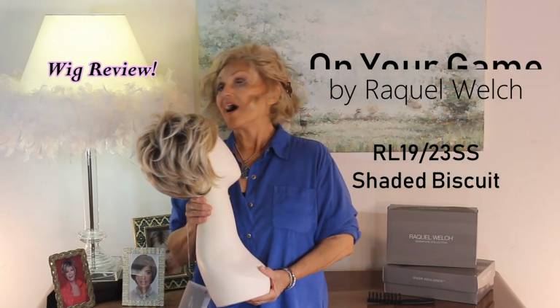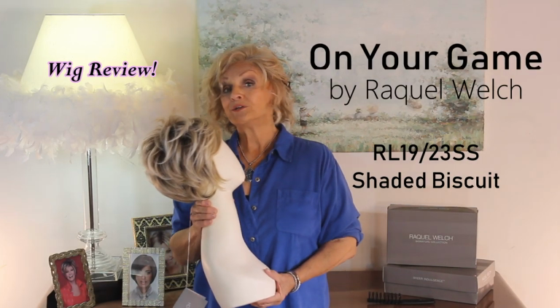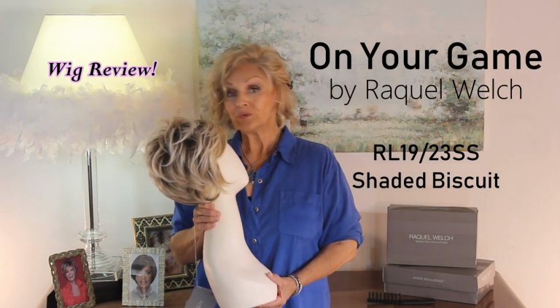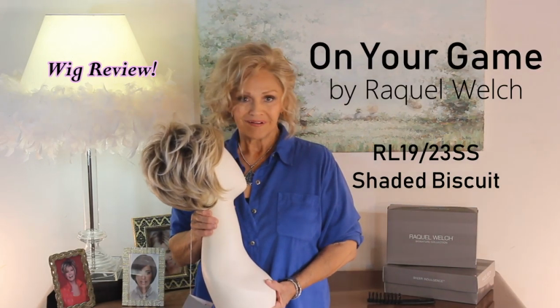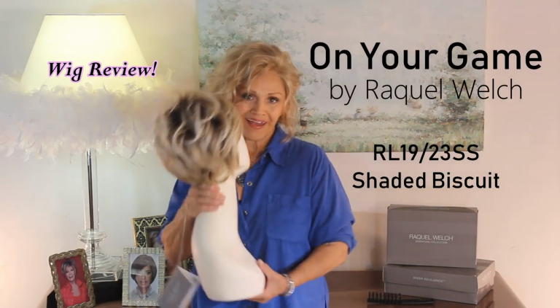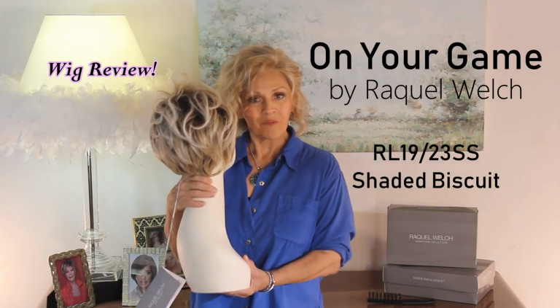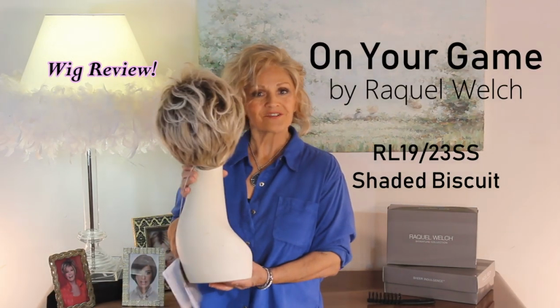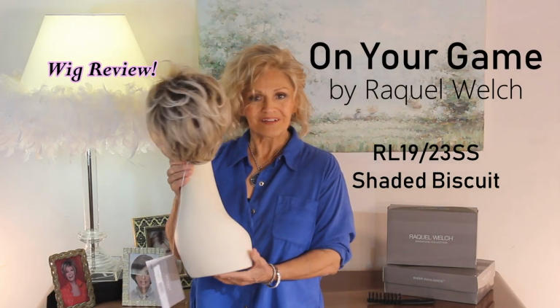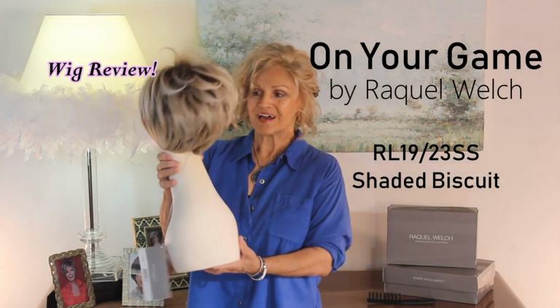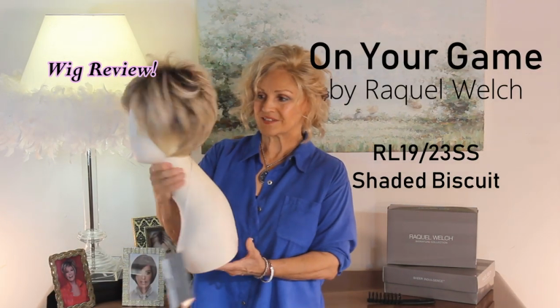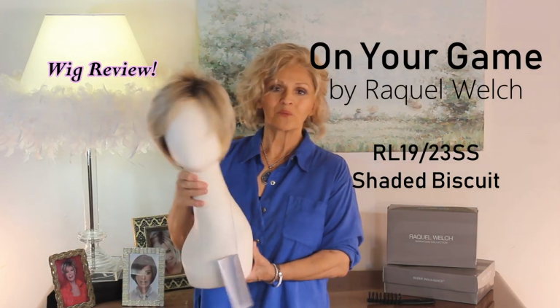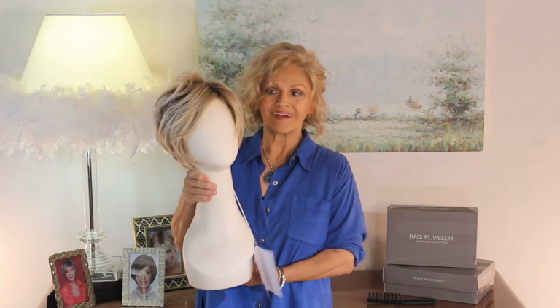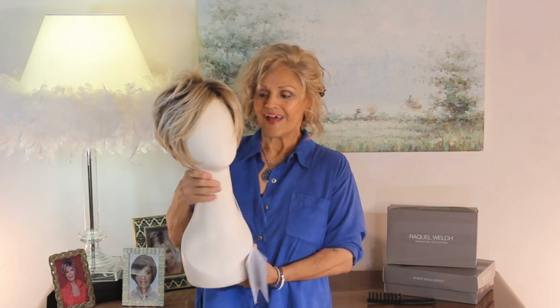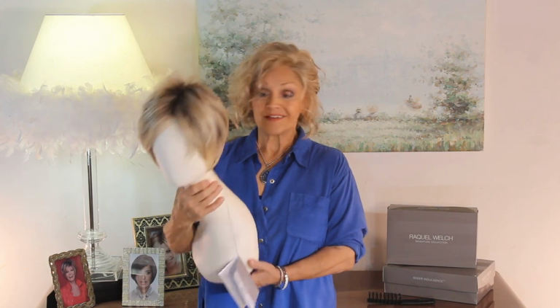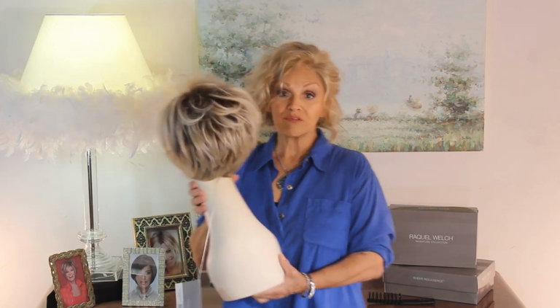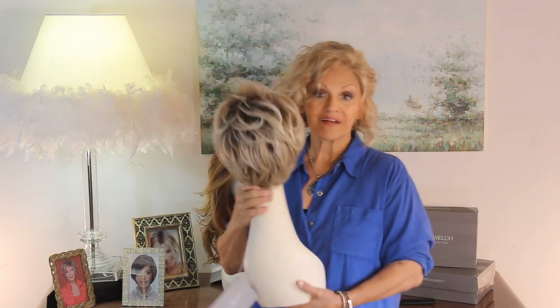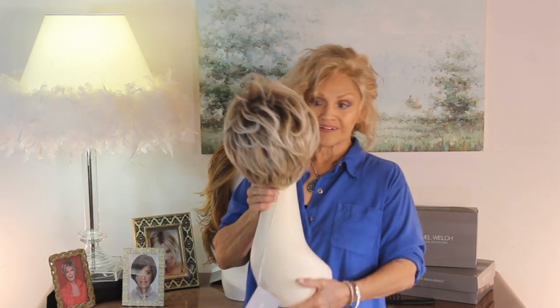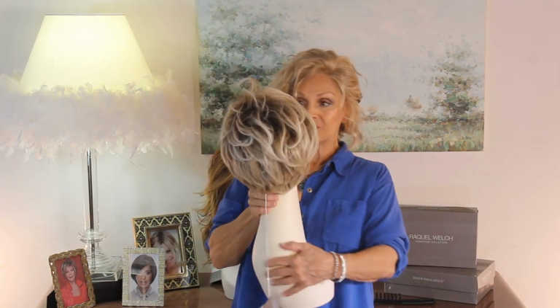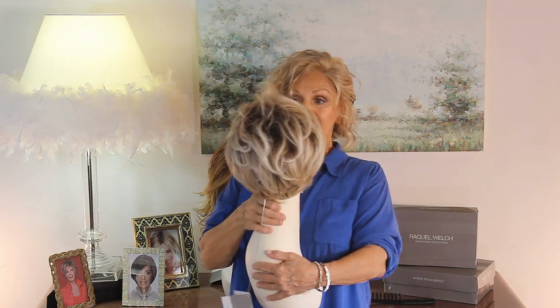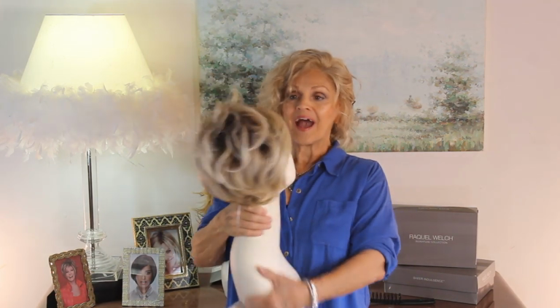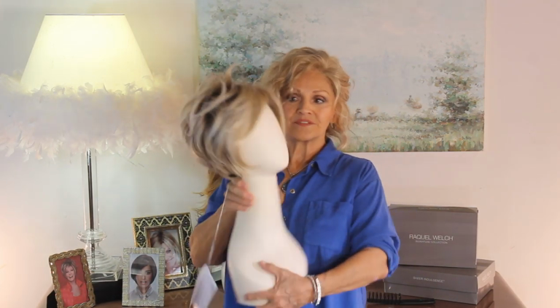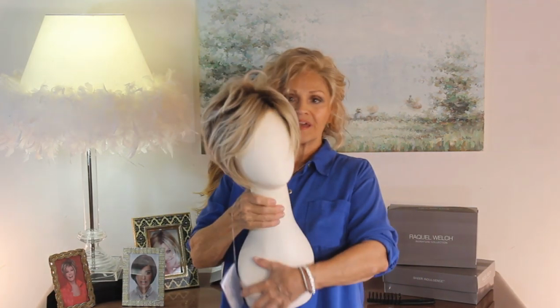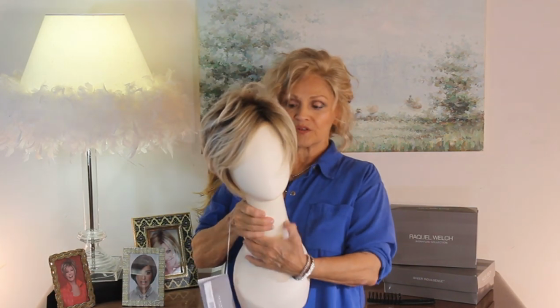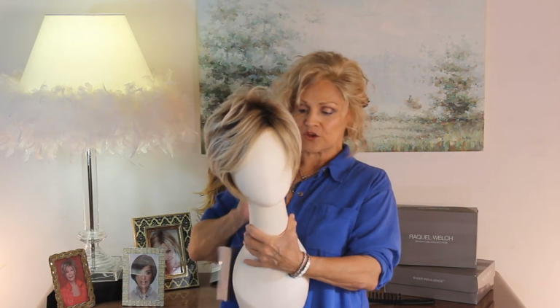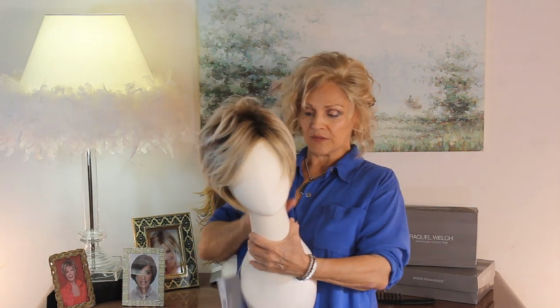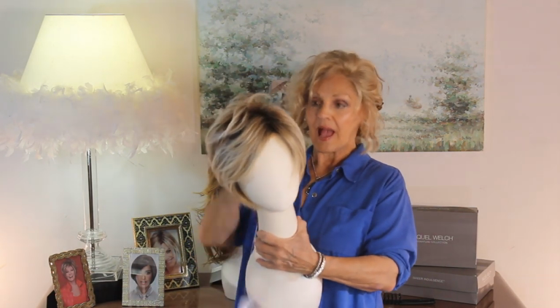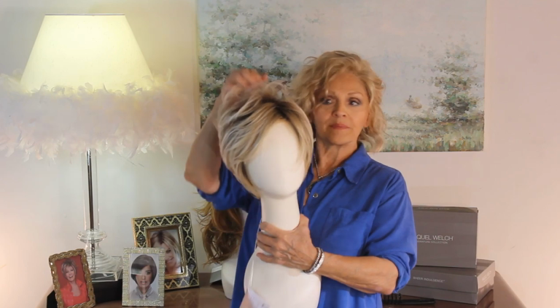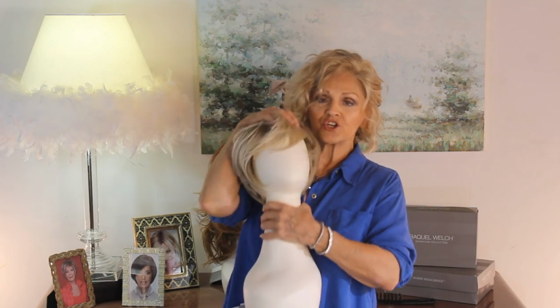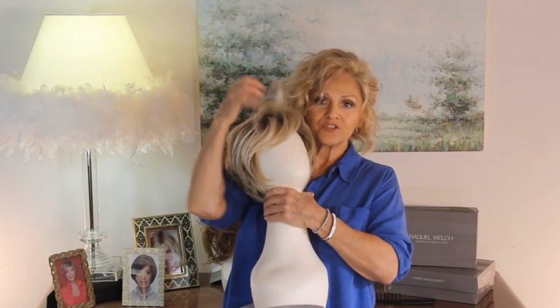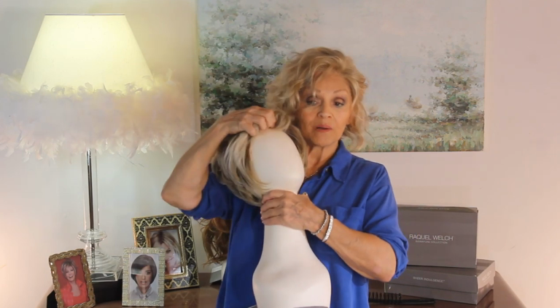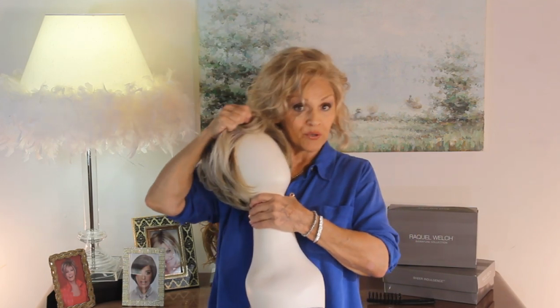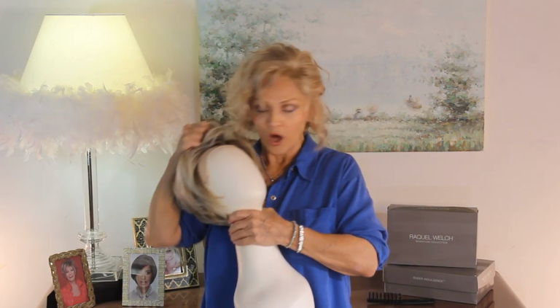Our new Raquel Welch Summer Wig — as only Raquel can do it. I absolutely adore this cute little thing. I'm going to show it to you and I'm going to put it on.